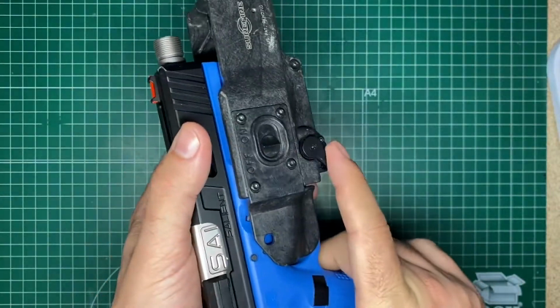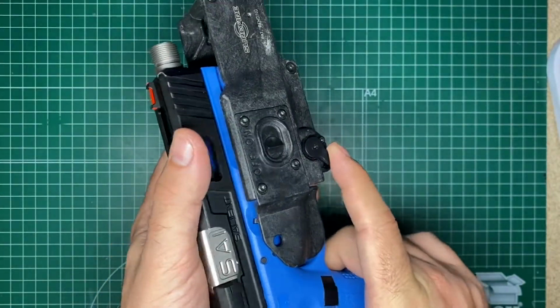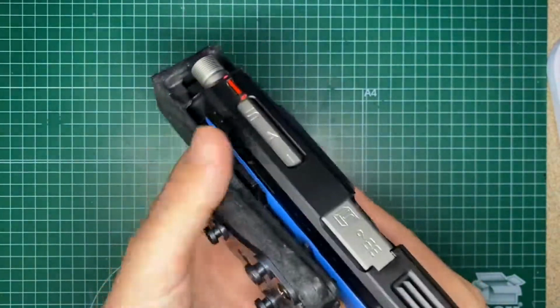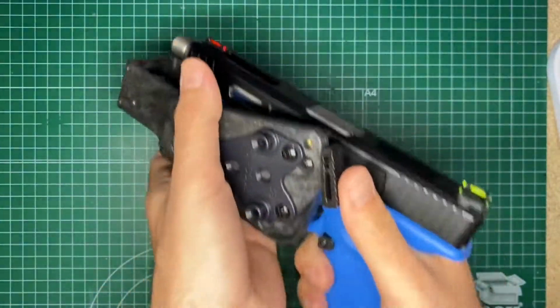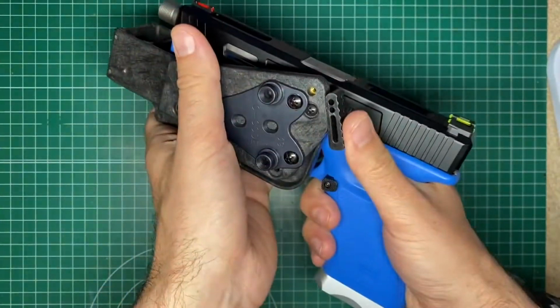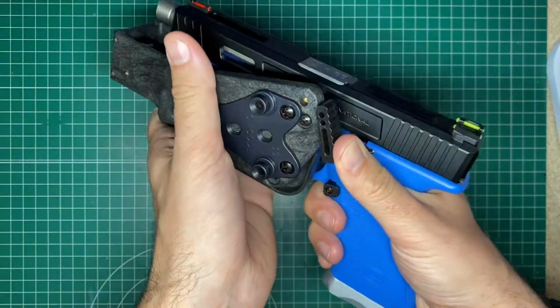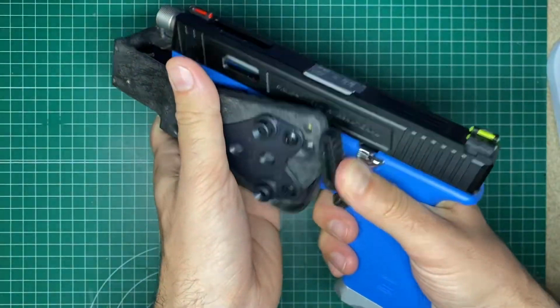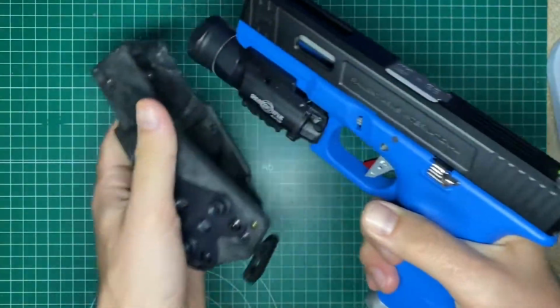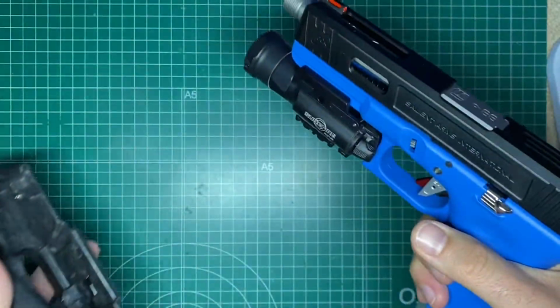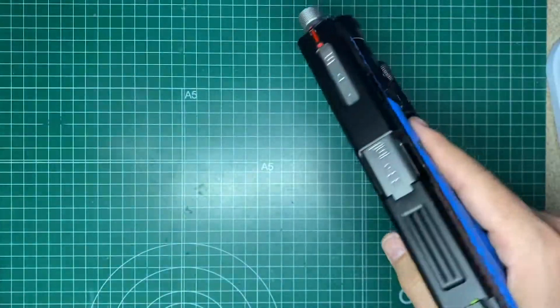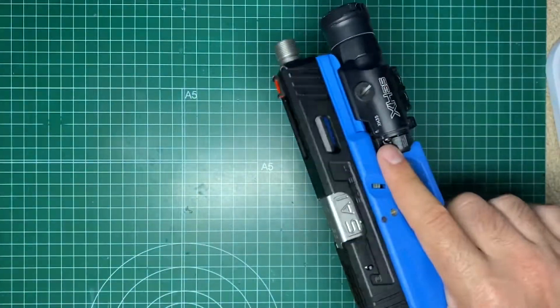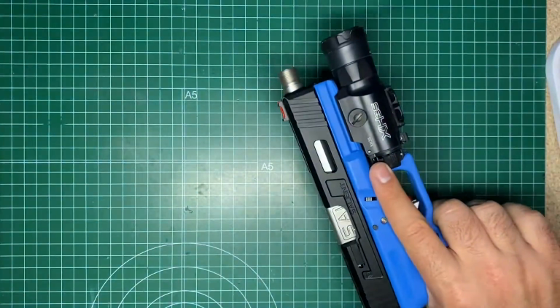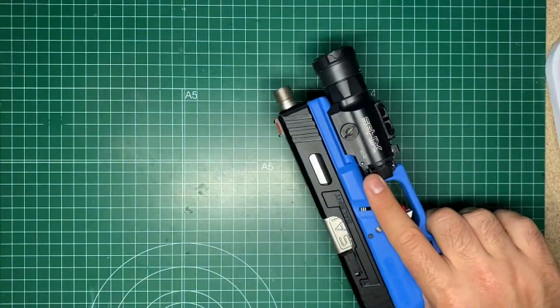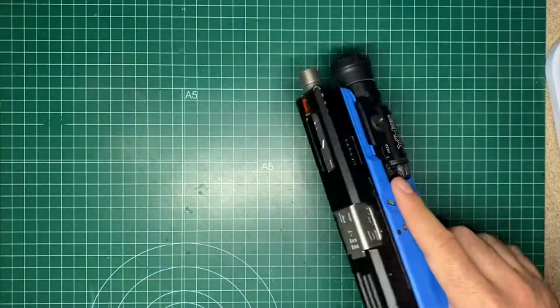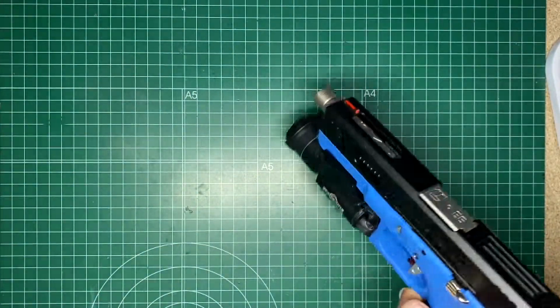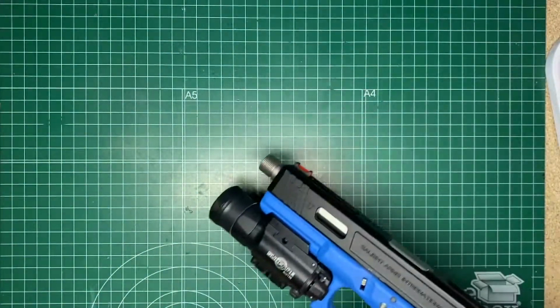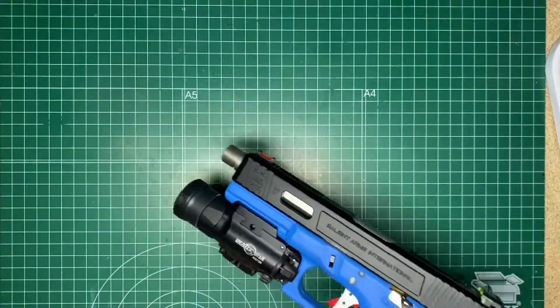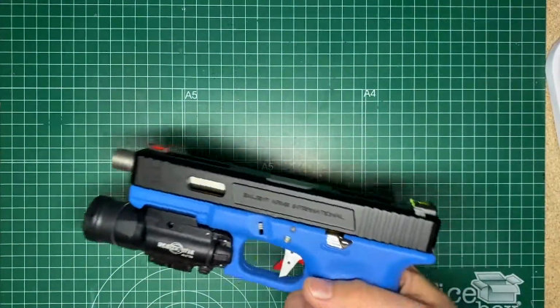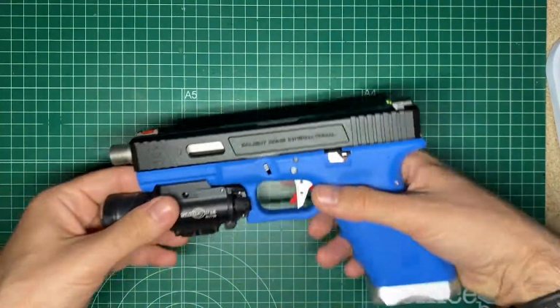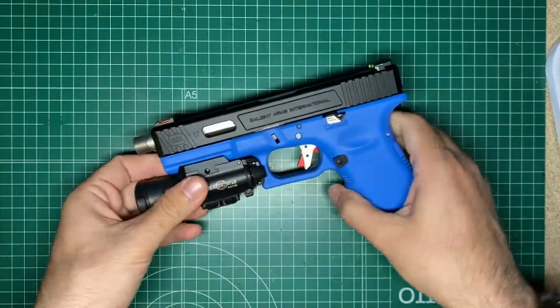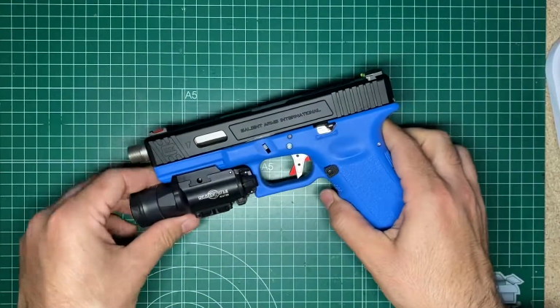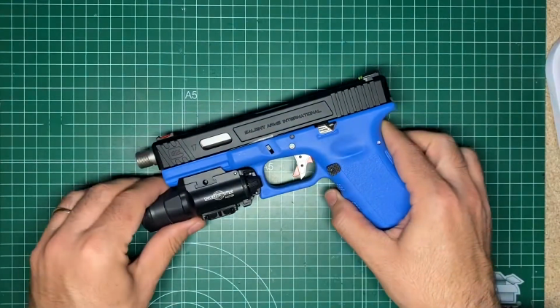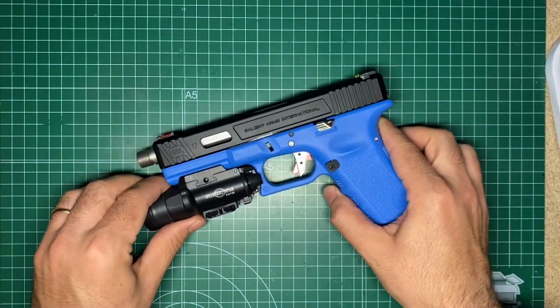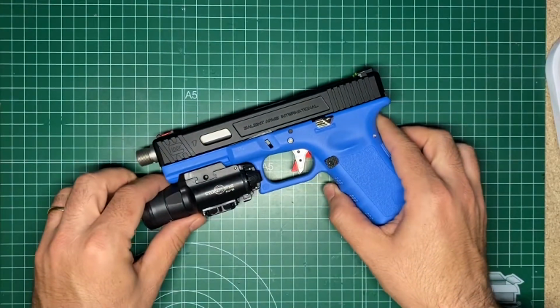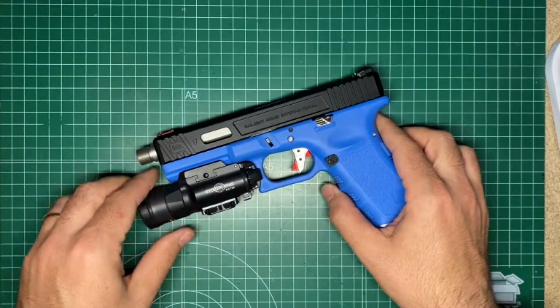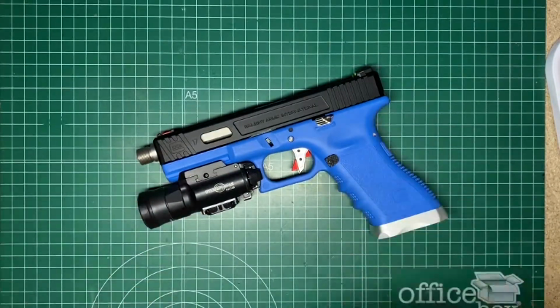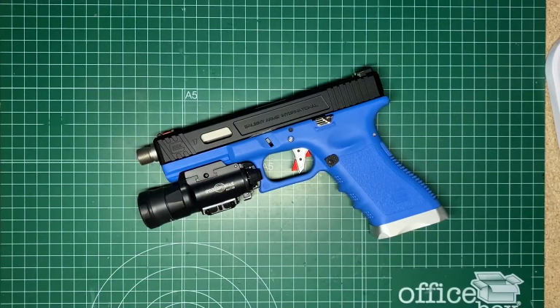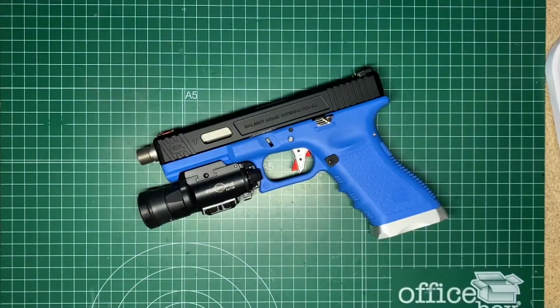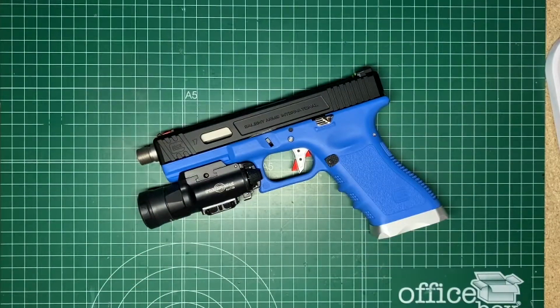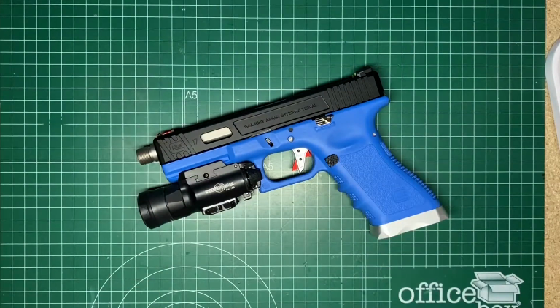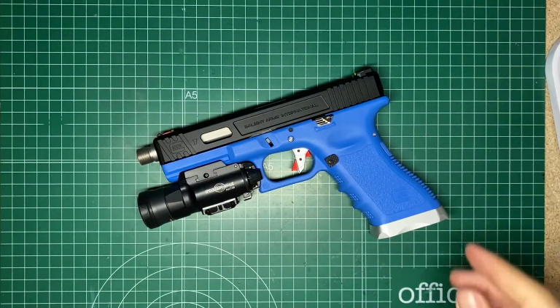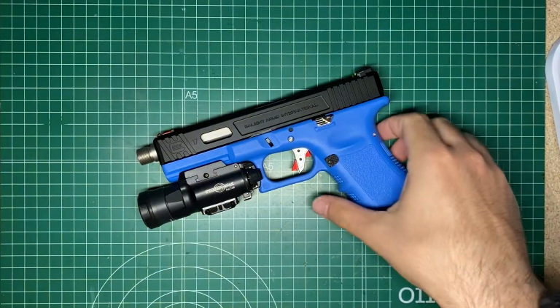This is like a double safety, but I don't really like it because sometimes you are wearing gloves and you cannot release it easily. So the normal one is okay.